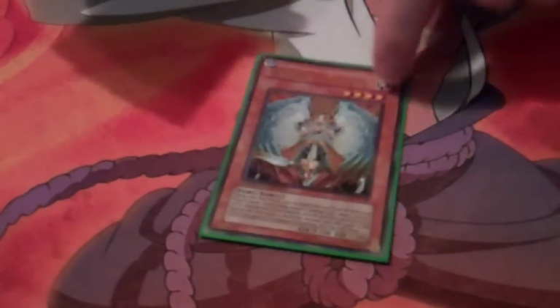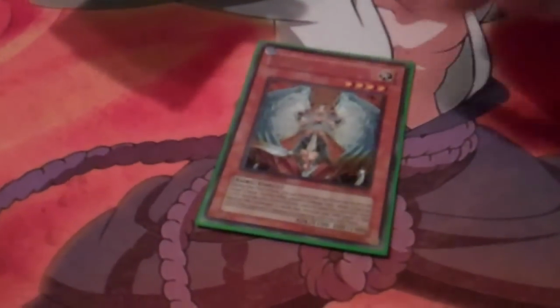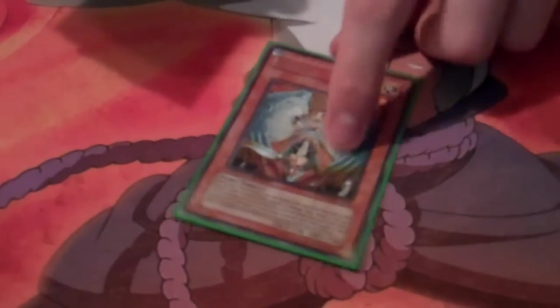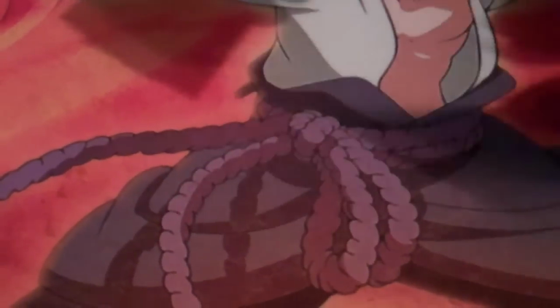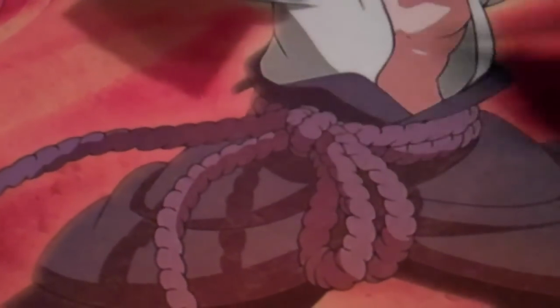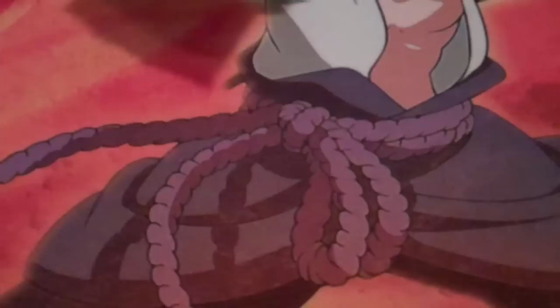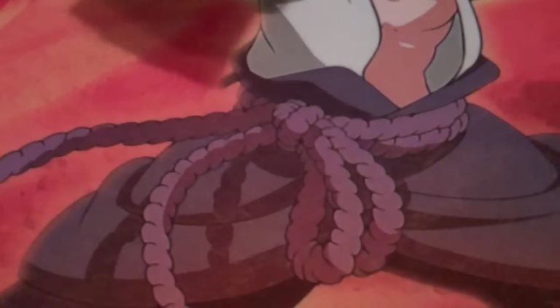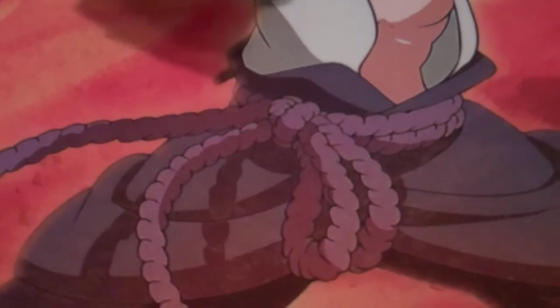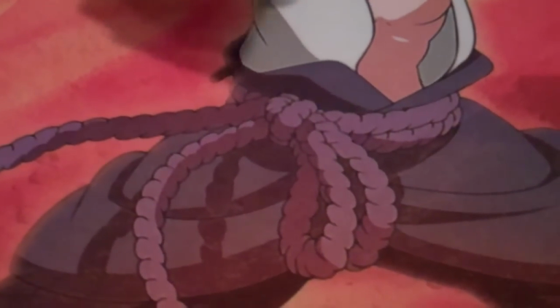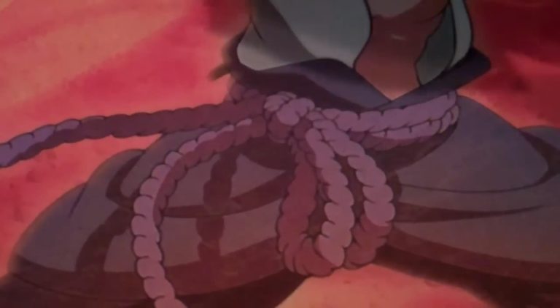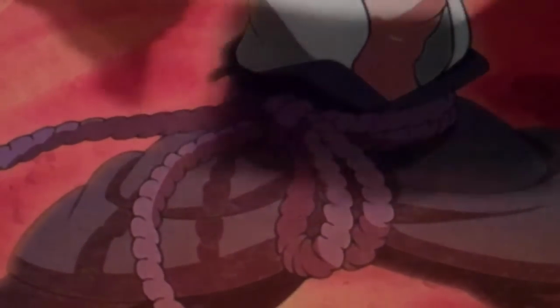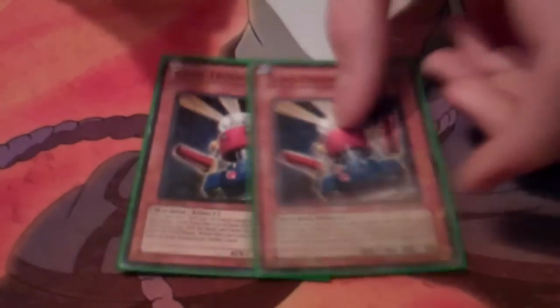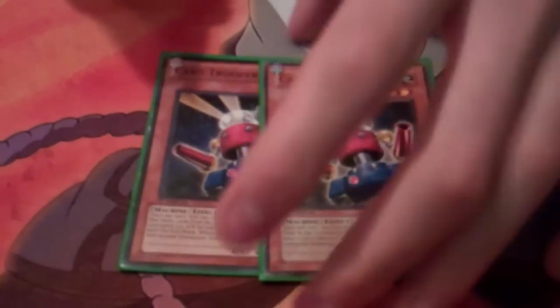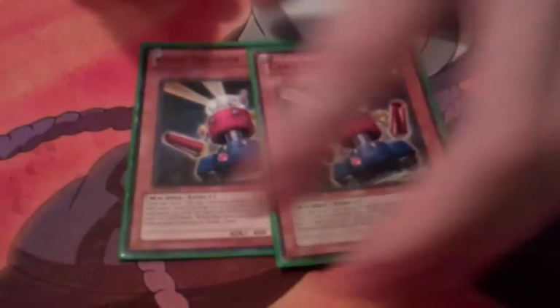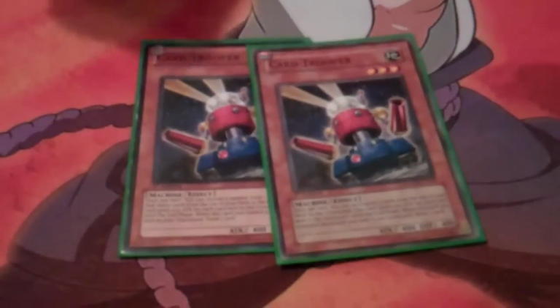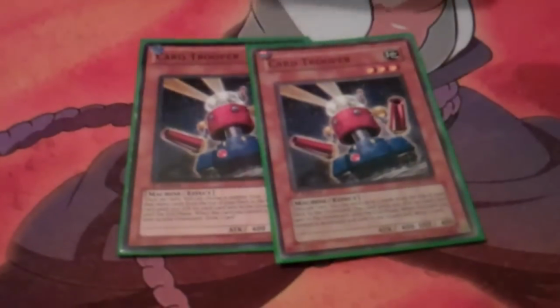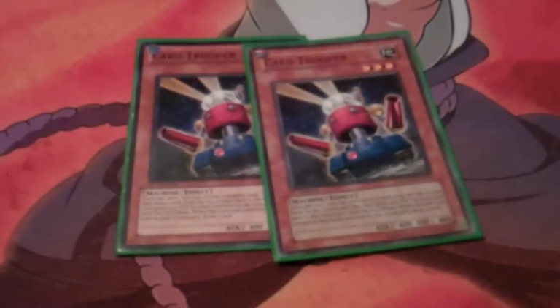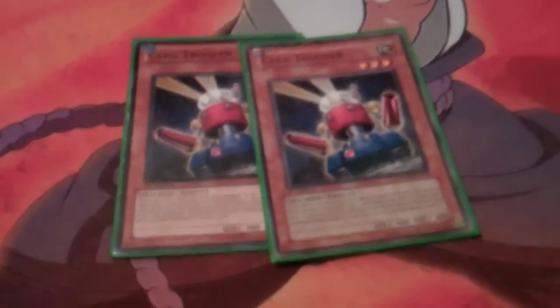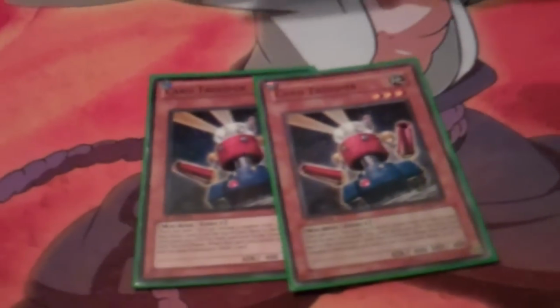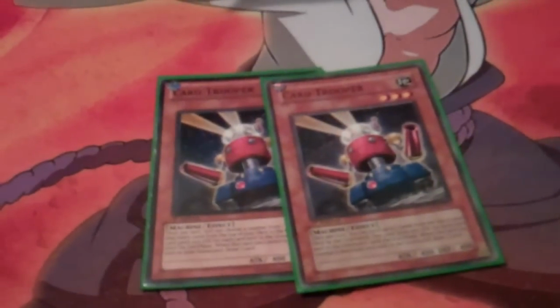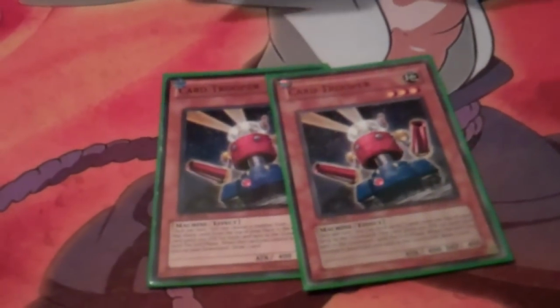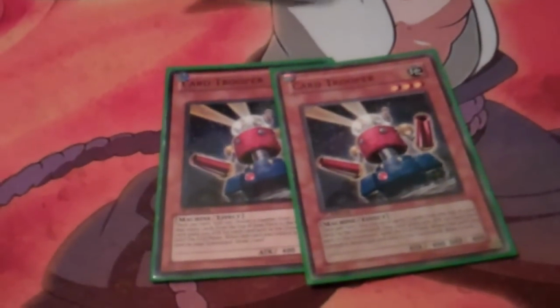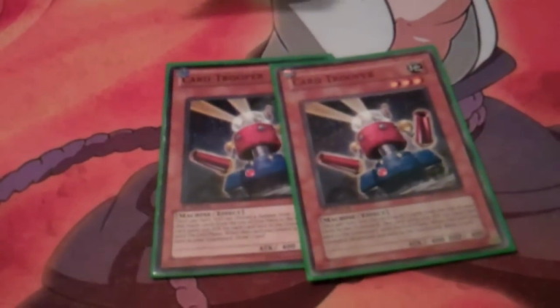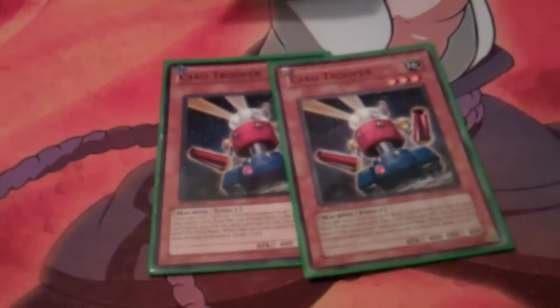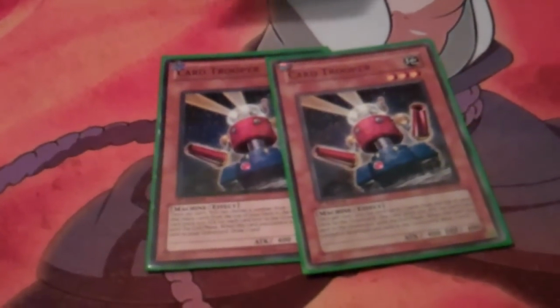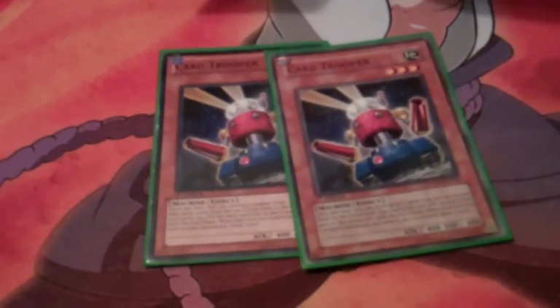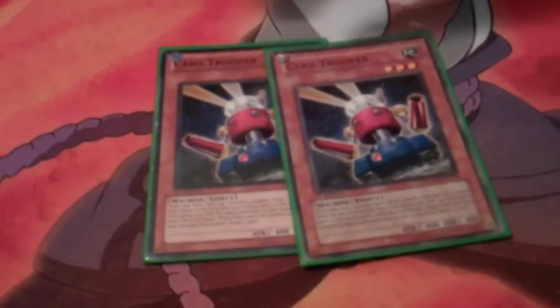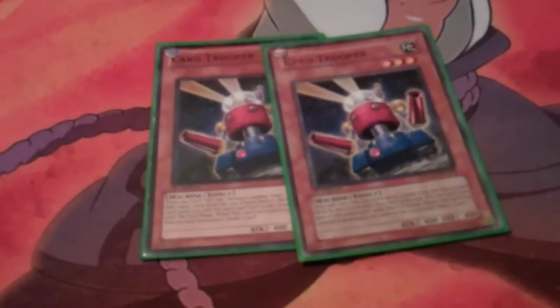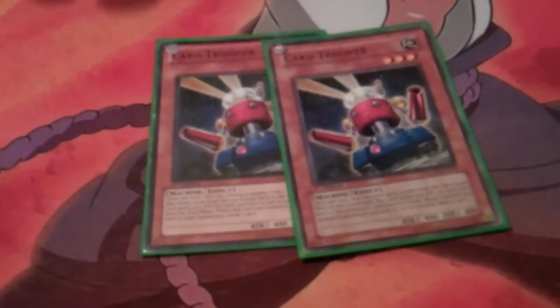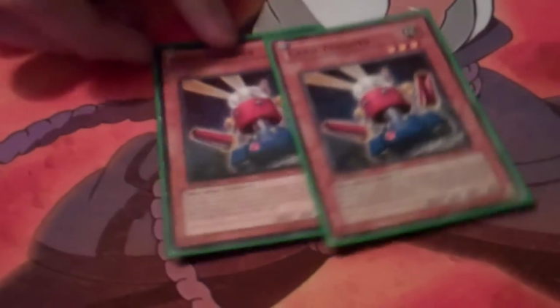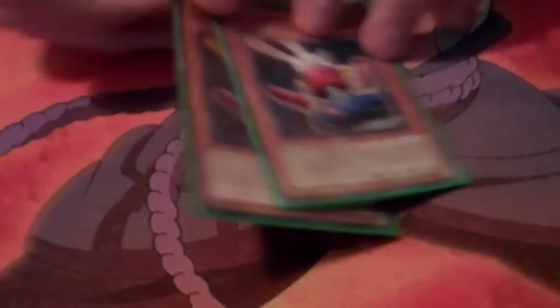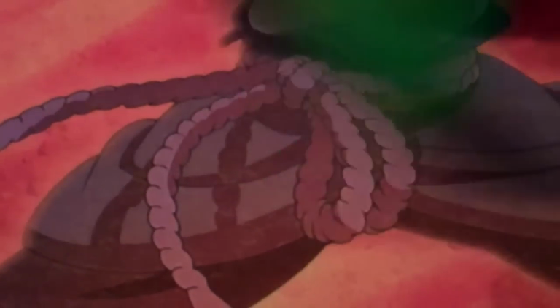1 Honest. It's Honest. 2 Card Trooper — this is a really good card in the deck. It allows you to mill and then still get a draw if it gets destroyed. You don't have to worry about Torrential being a problem with a monster because you still want to draw one.